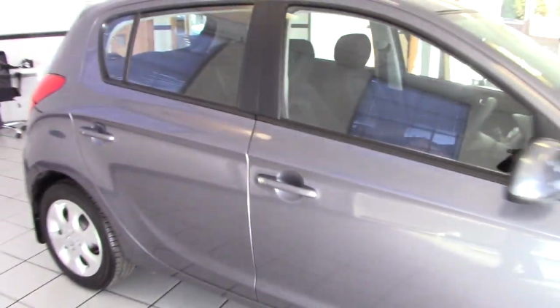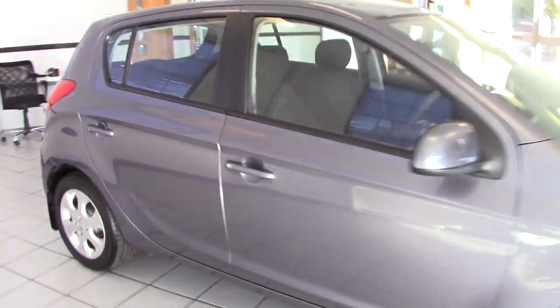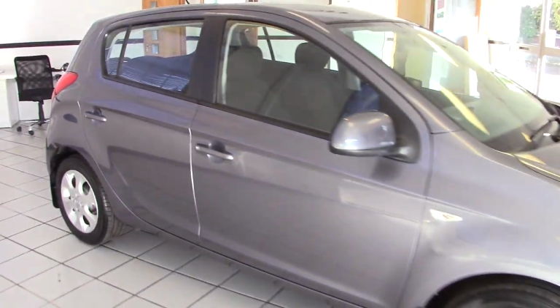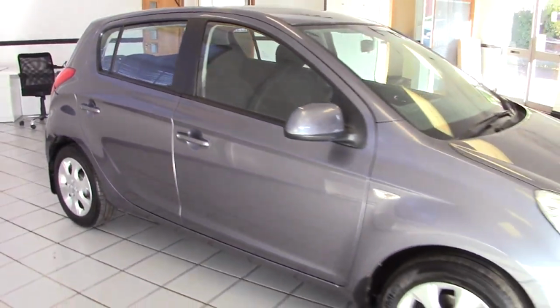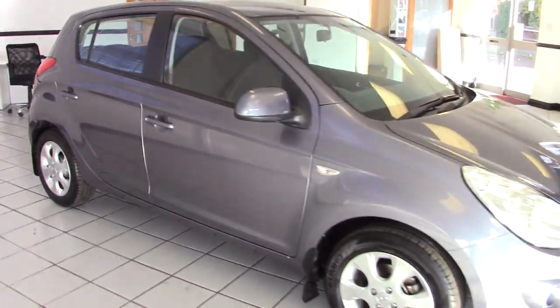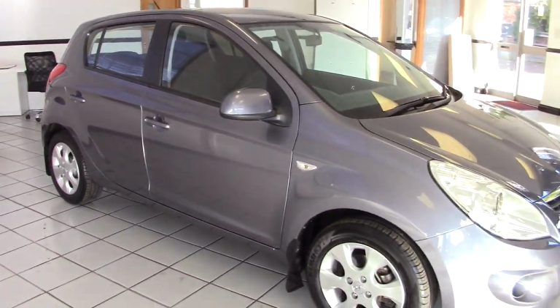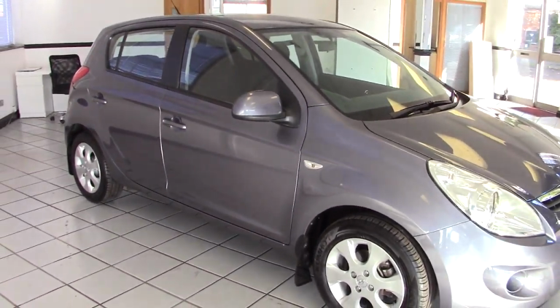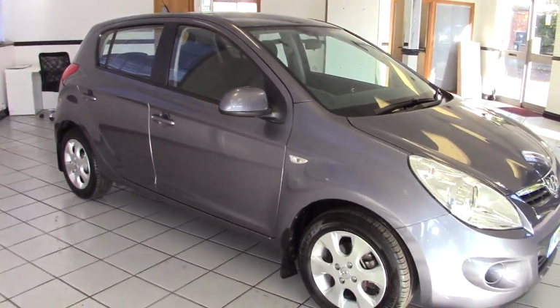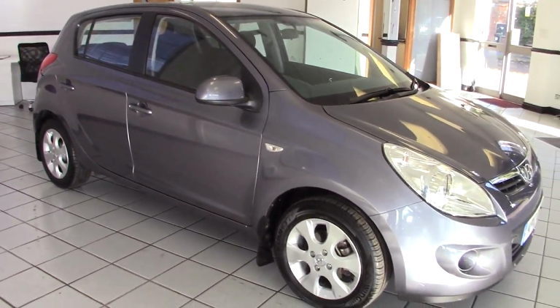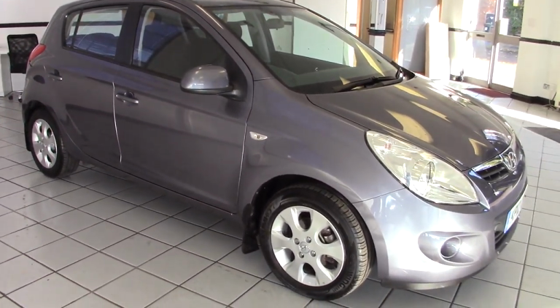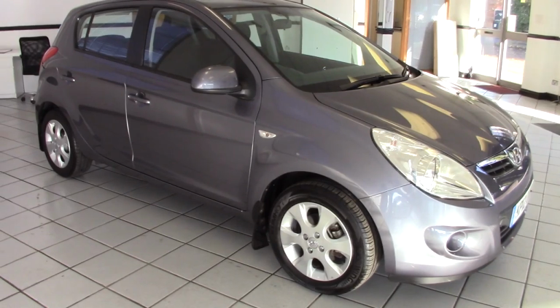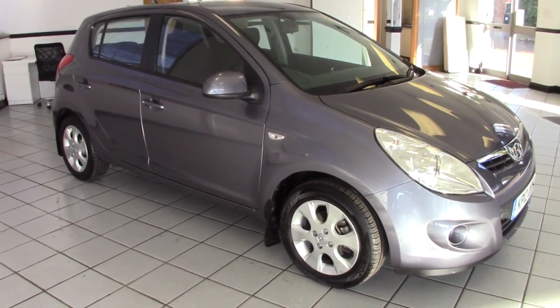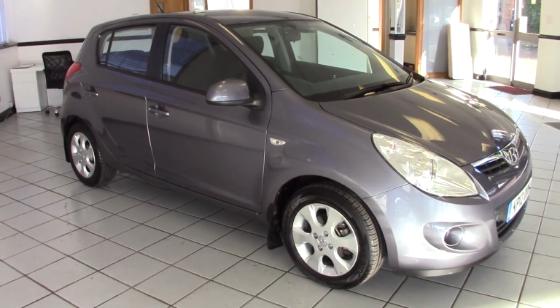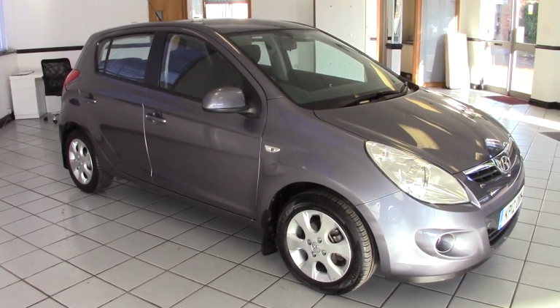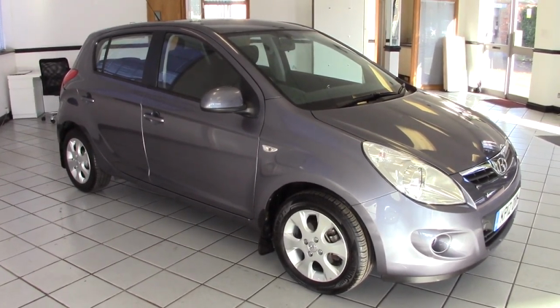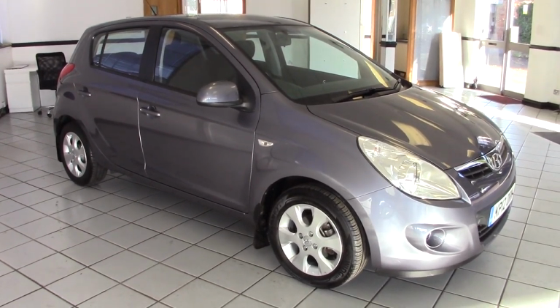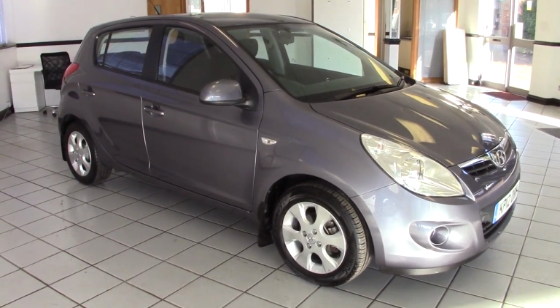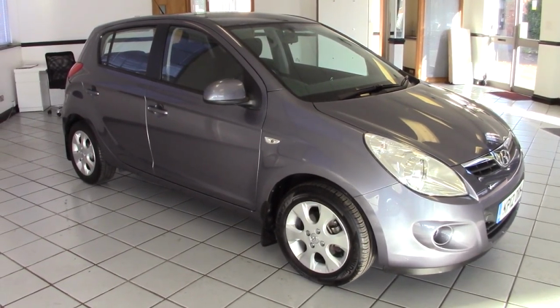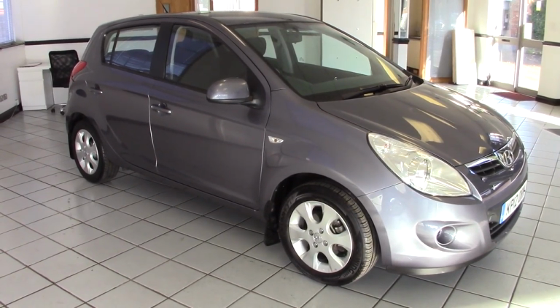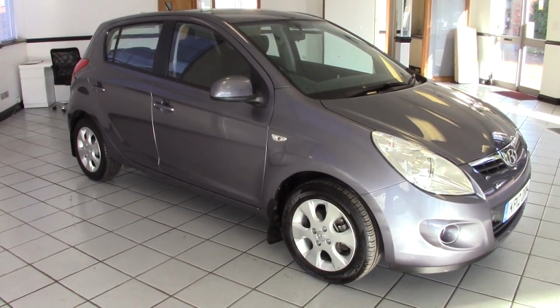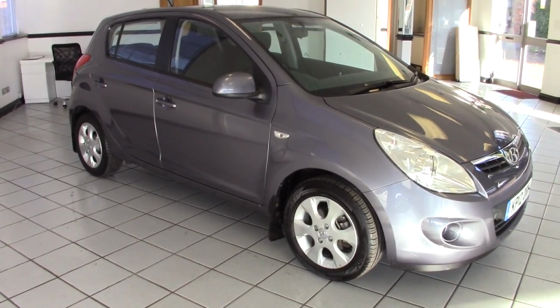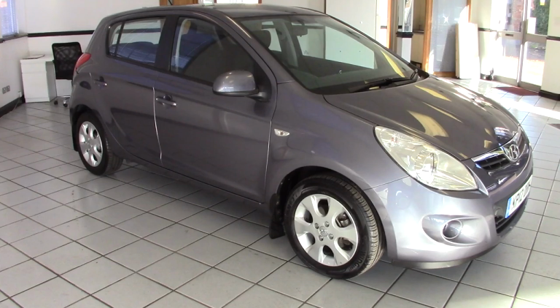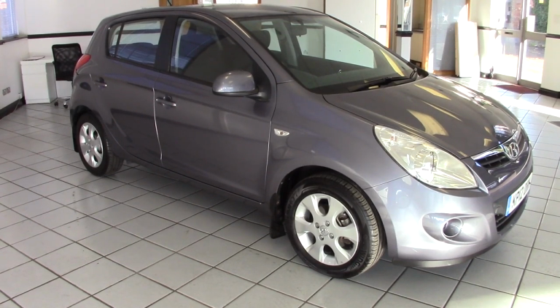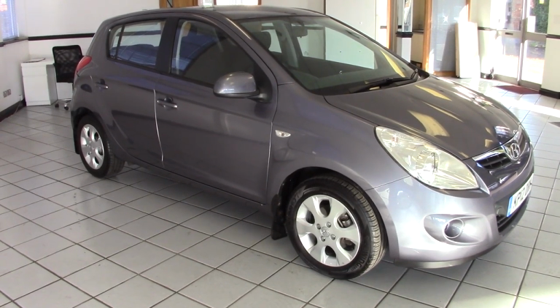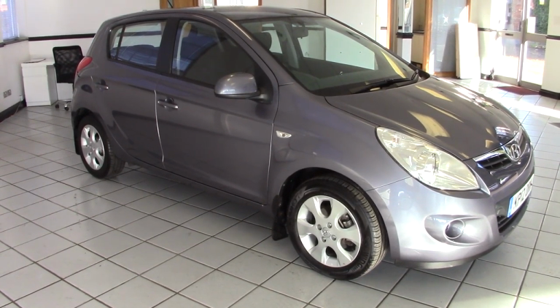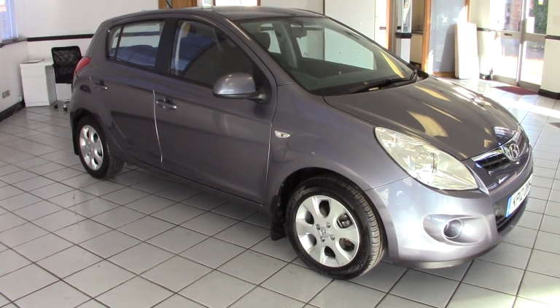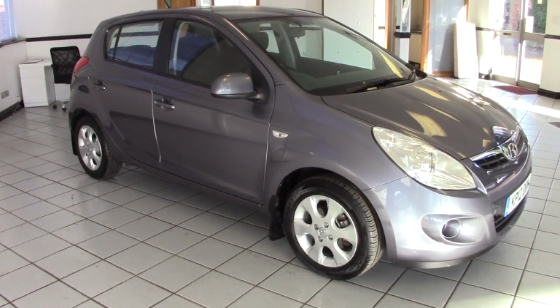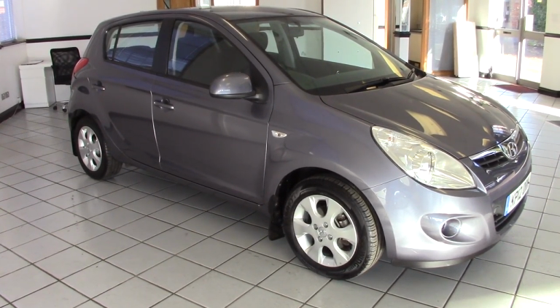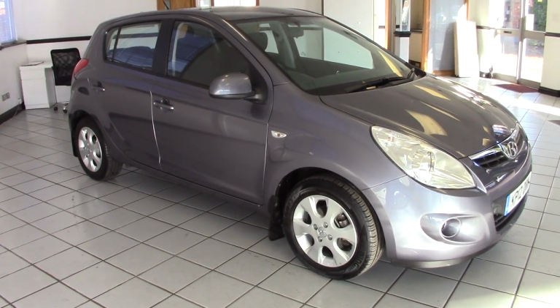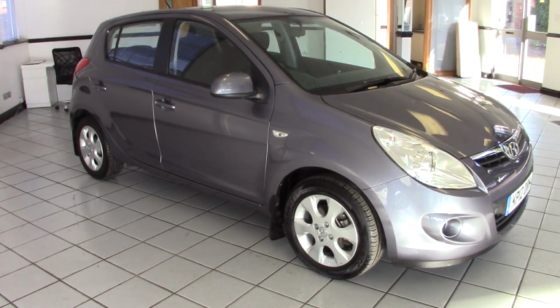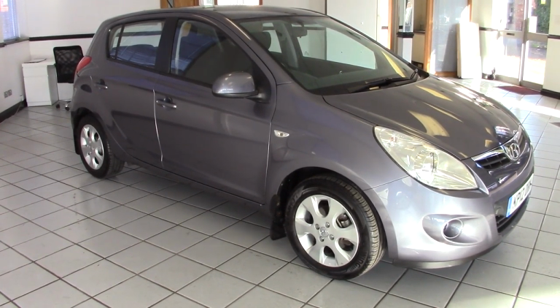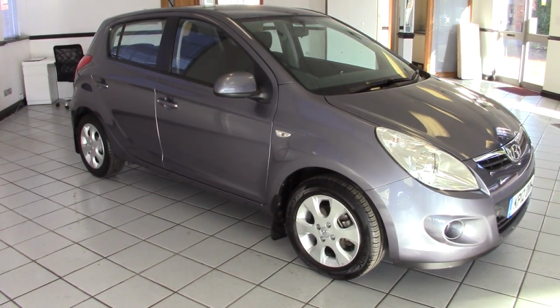So there we go — an absolutely superb example of the i20 auto. Looks lovely in steel grey and with that really low mileage as well. Please contact us via the website to arrange a test drive, and thanks for watching.